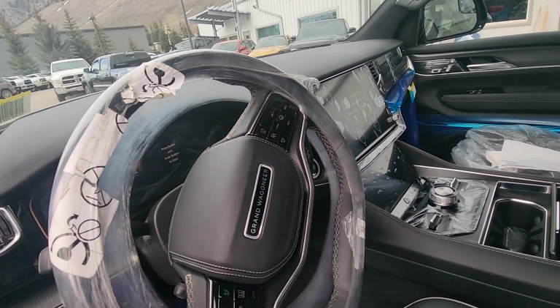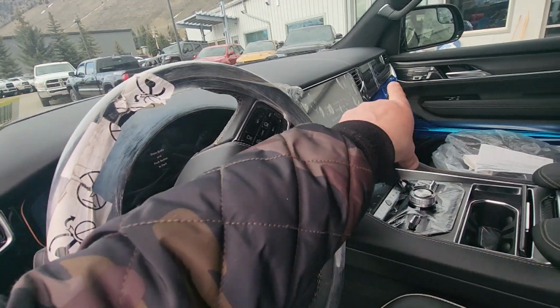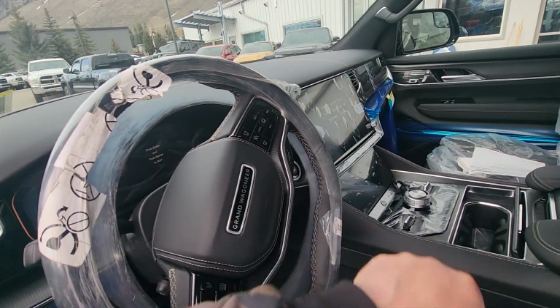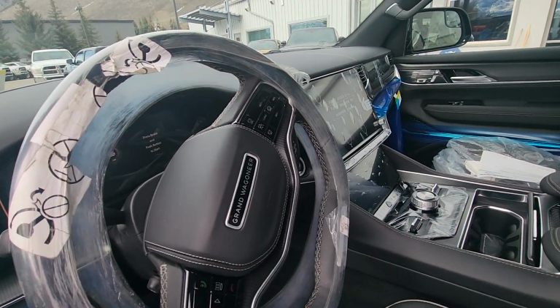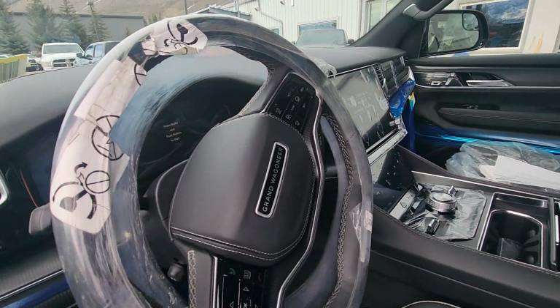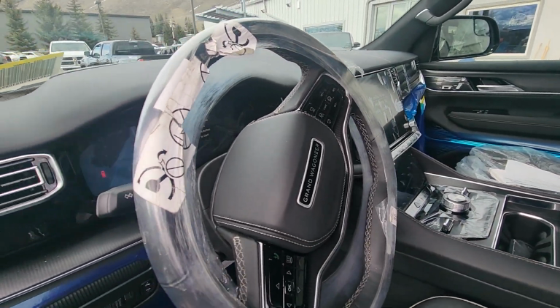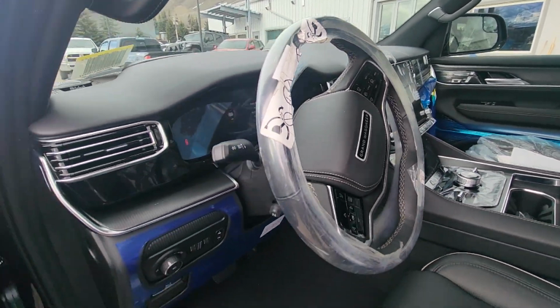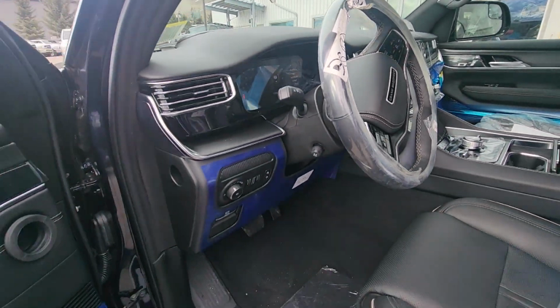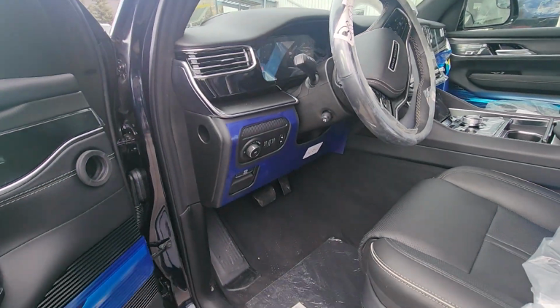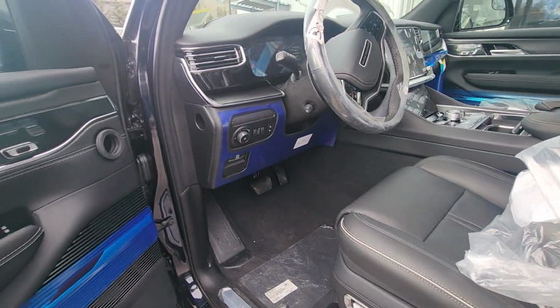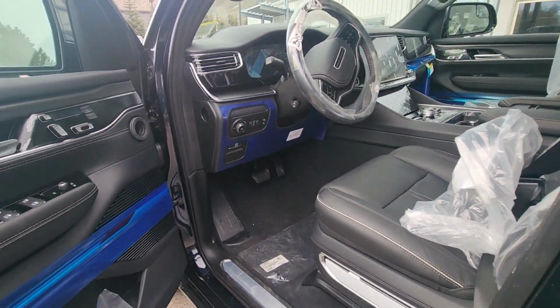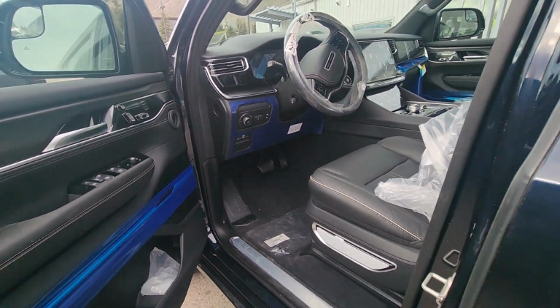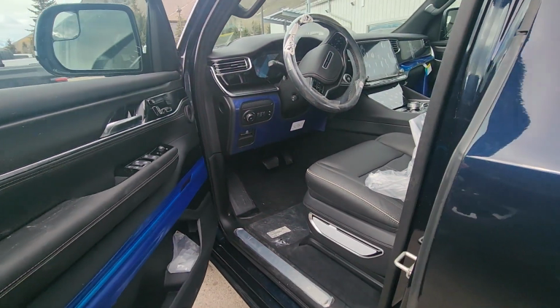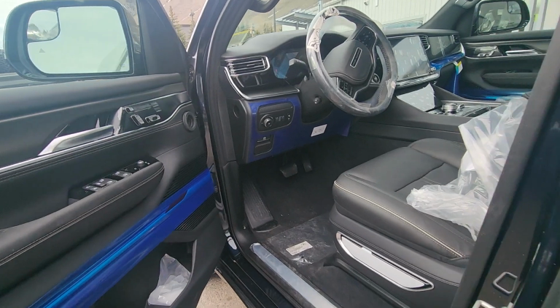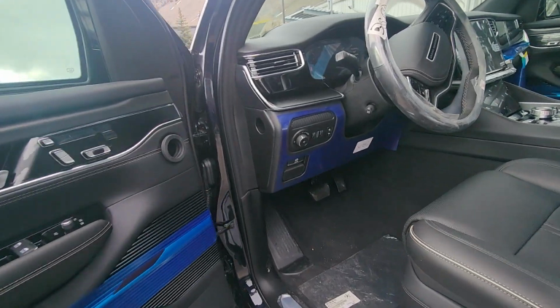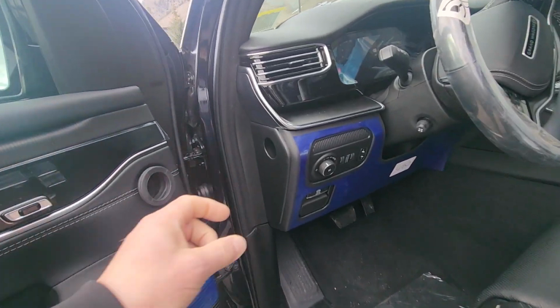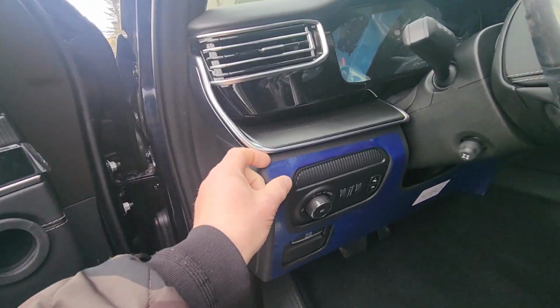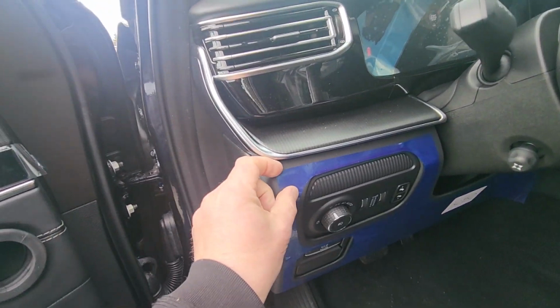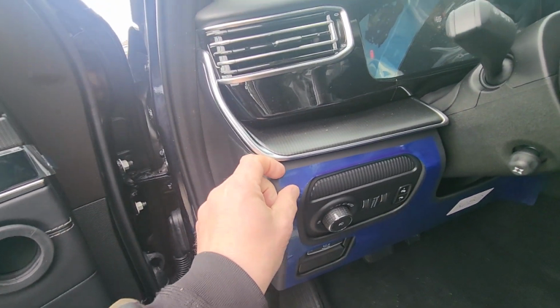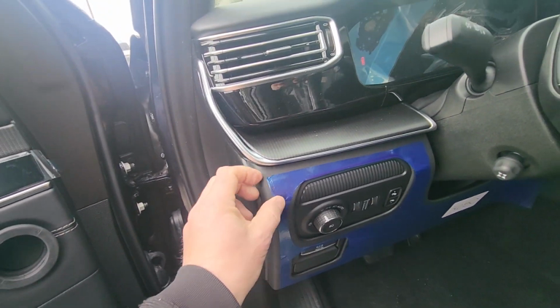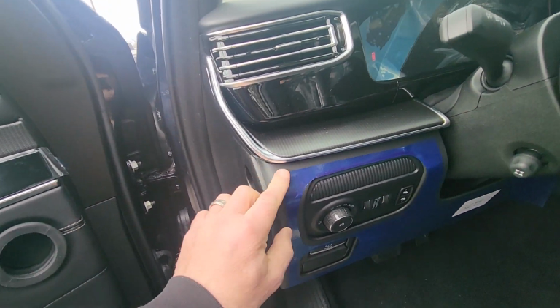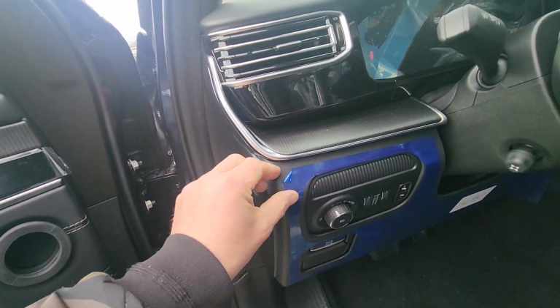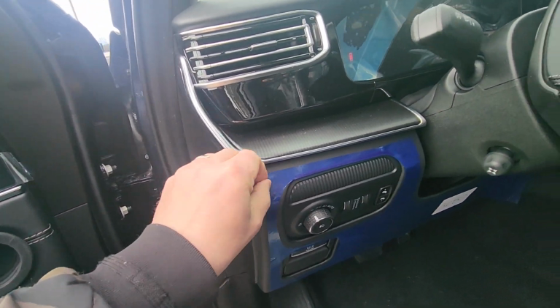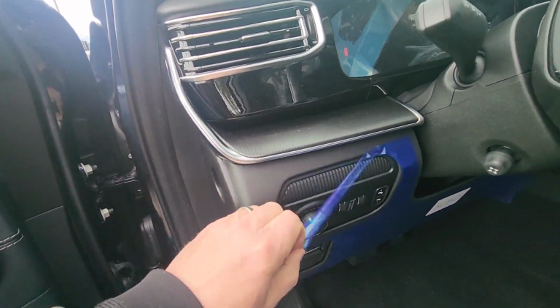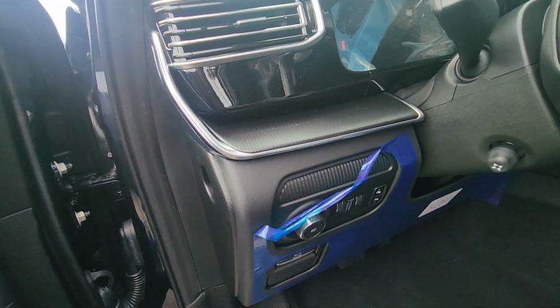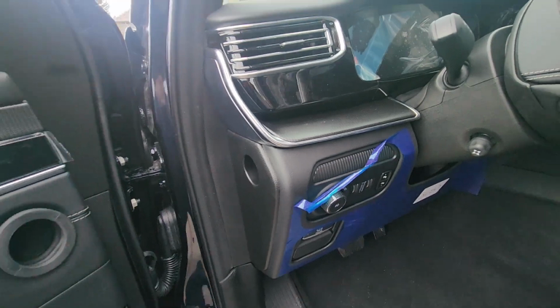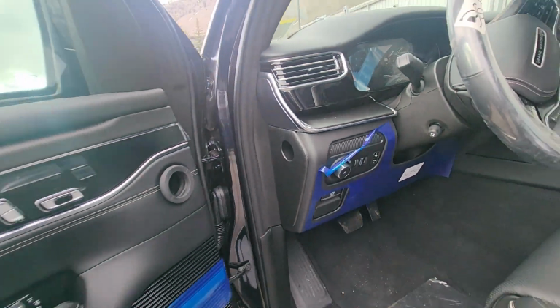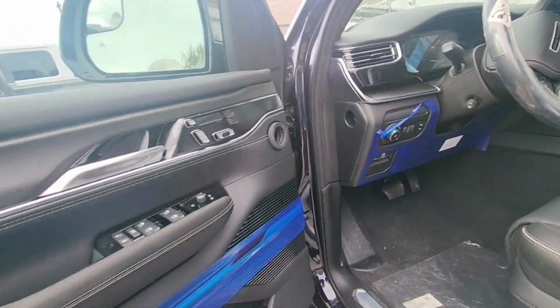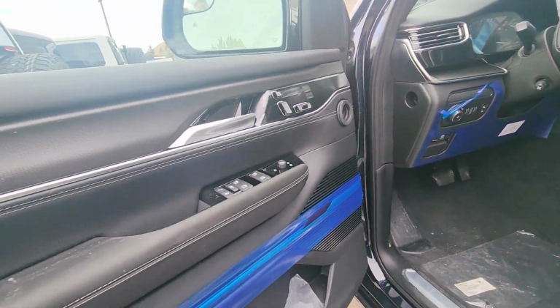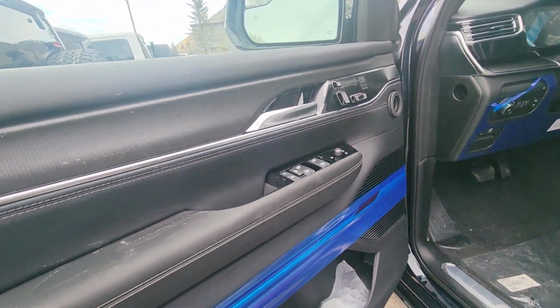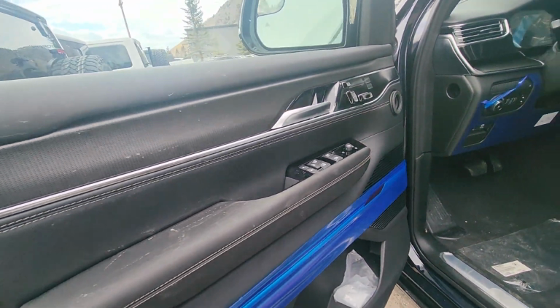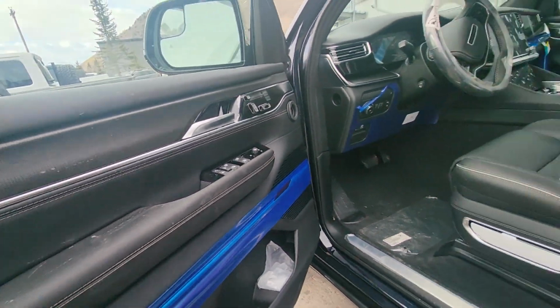Is the video screen on the other side for the passenger as well? This isn't the color of the dash — this is just the material that they cover it with to protect it.